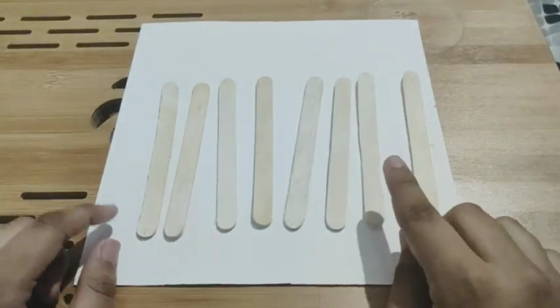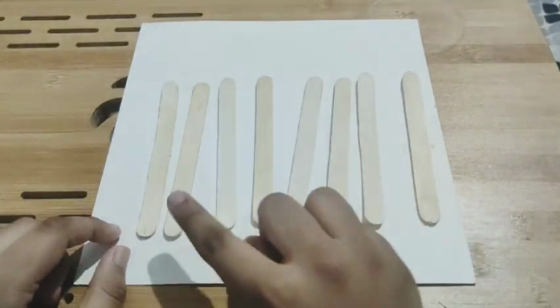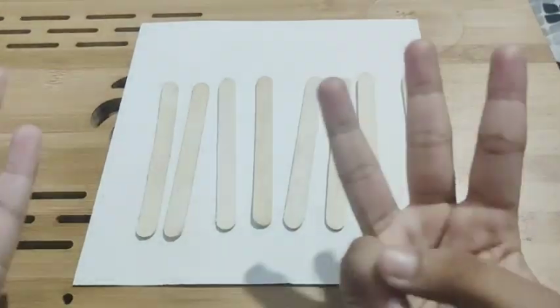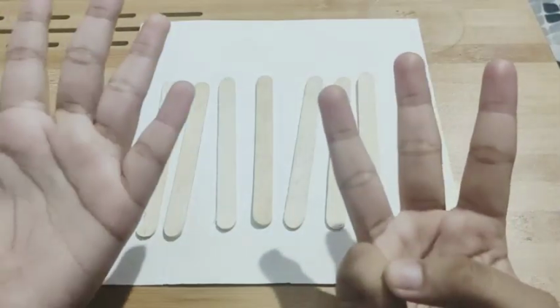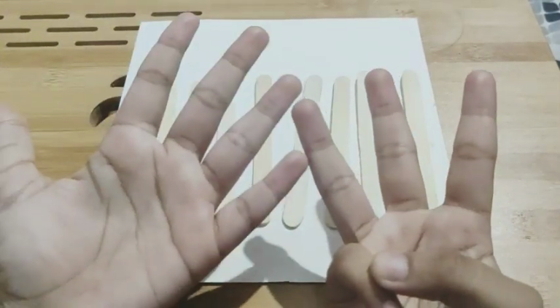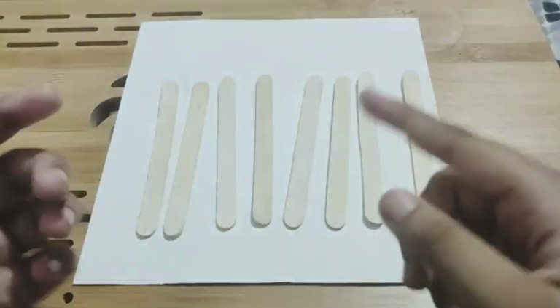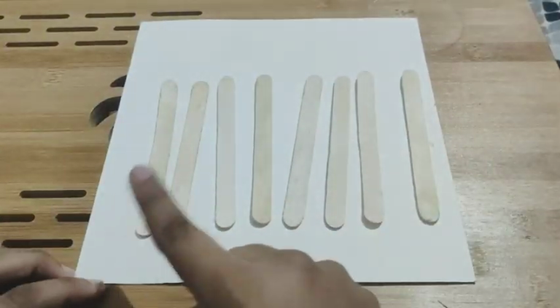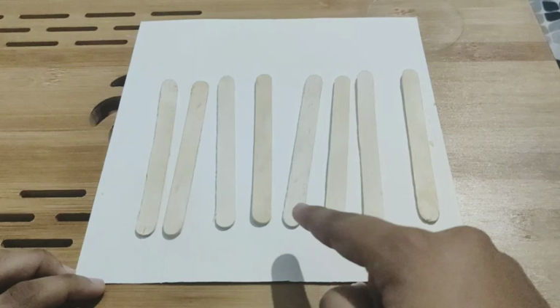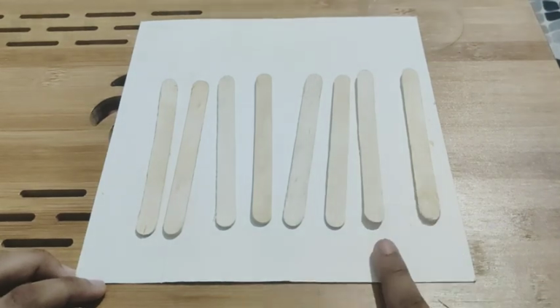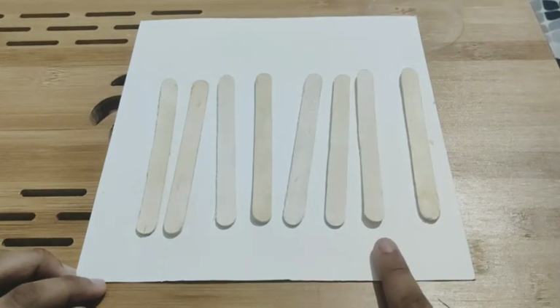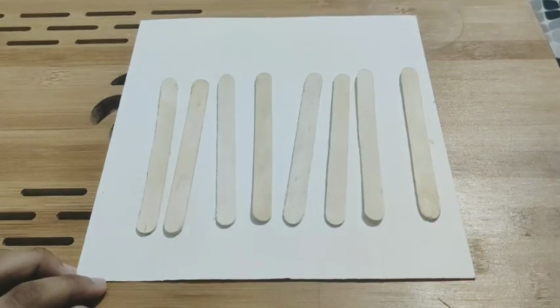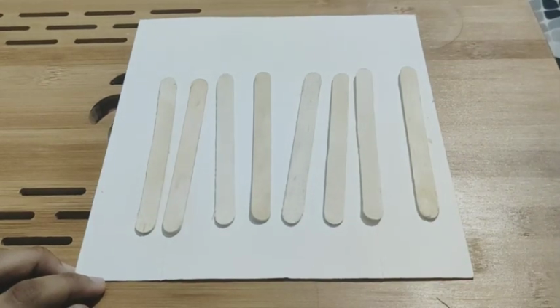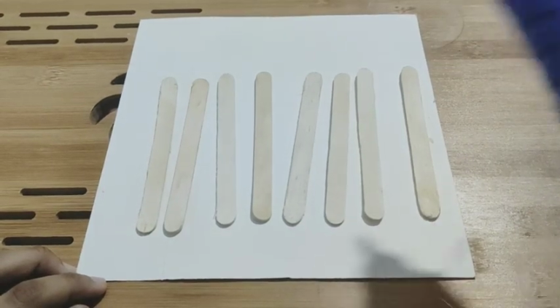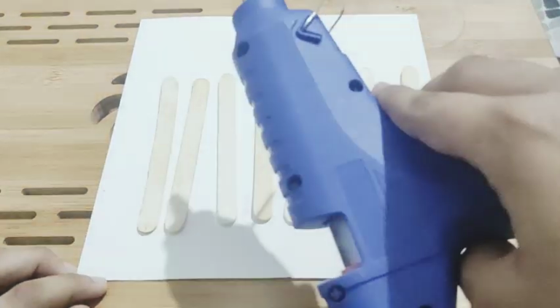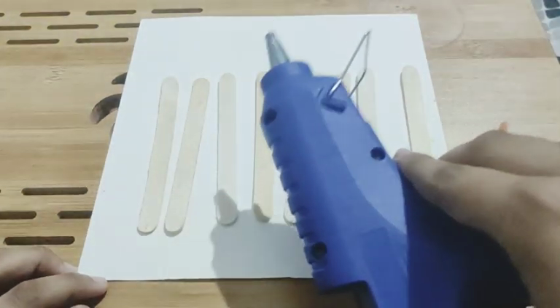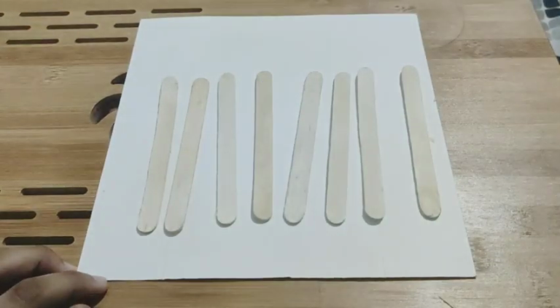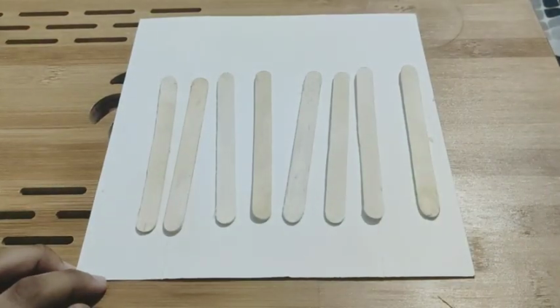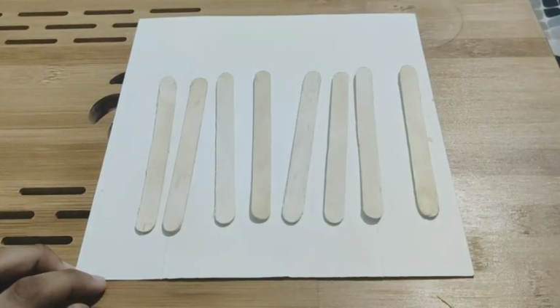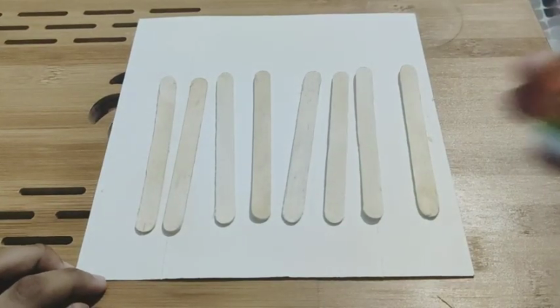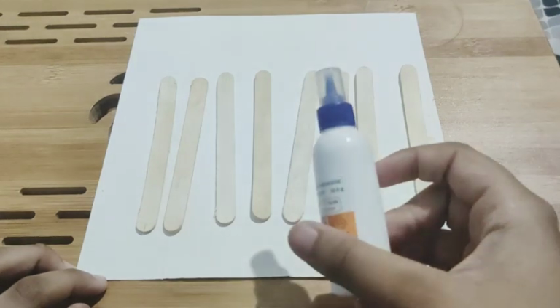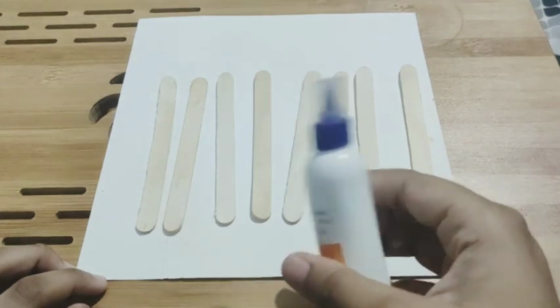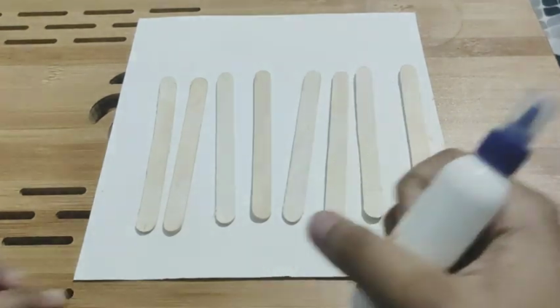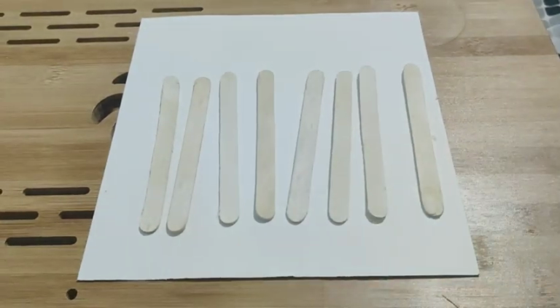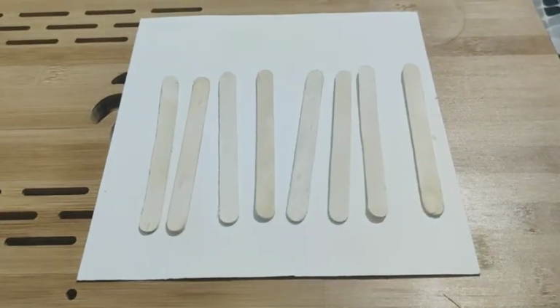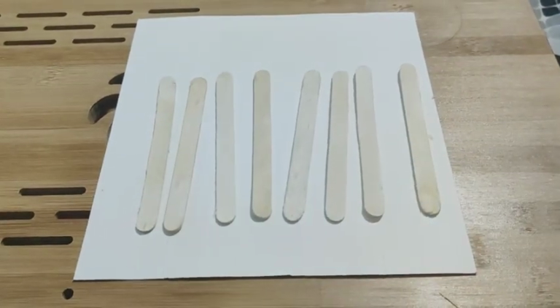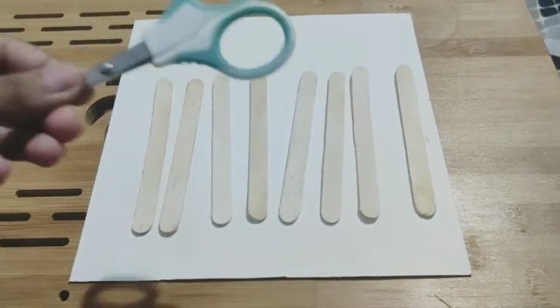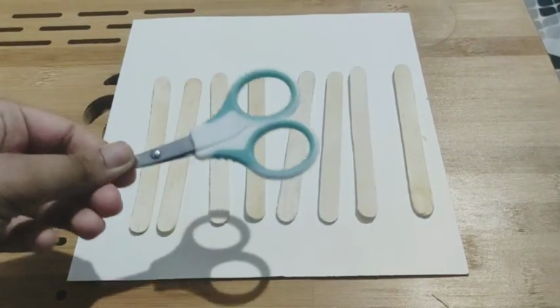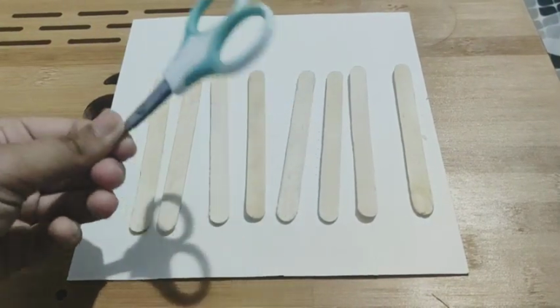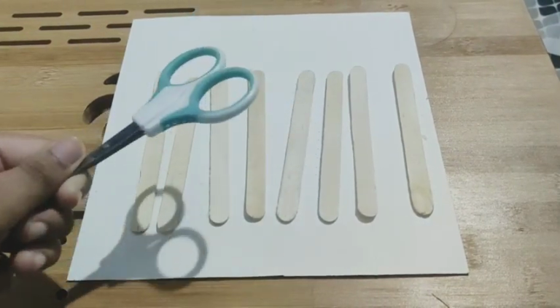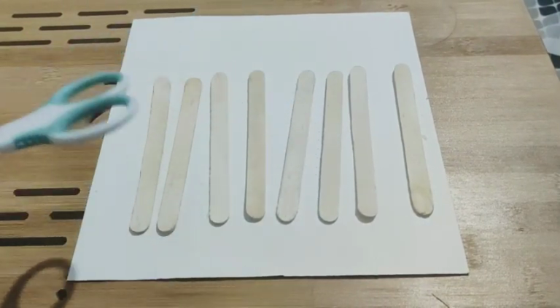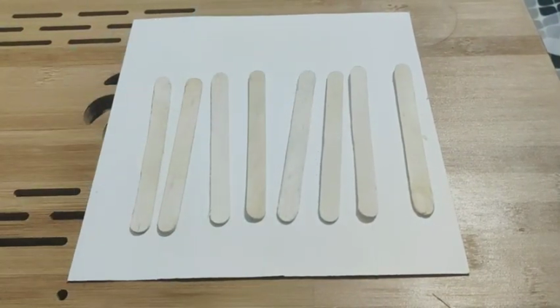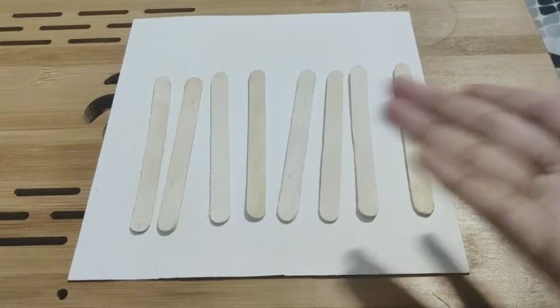So this is what we need: an ice cream stick — only 8 ice cream sticks — and then a paper cardboard, hot glue gun, normal glue, and also scissors. So let's start making it.